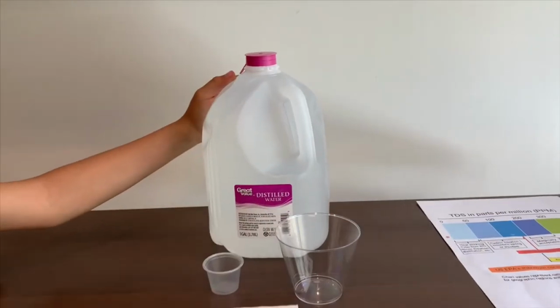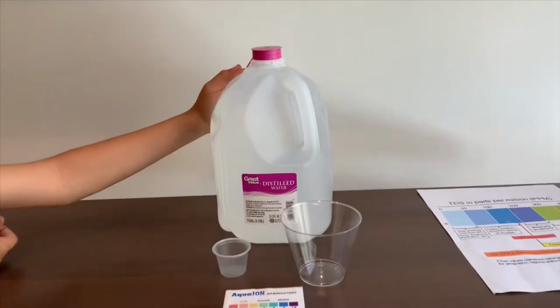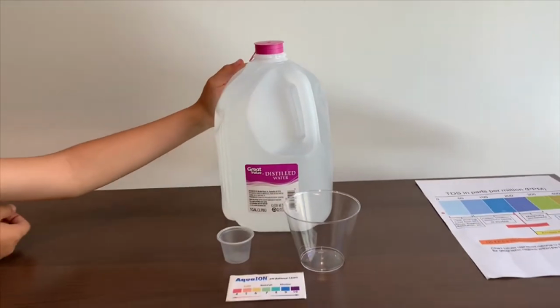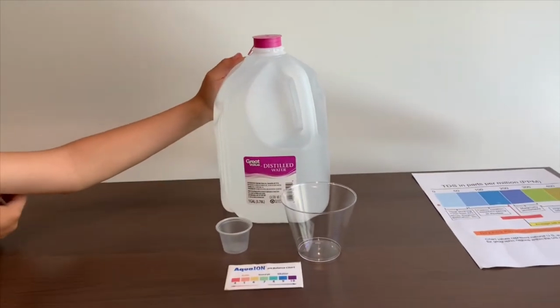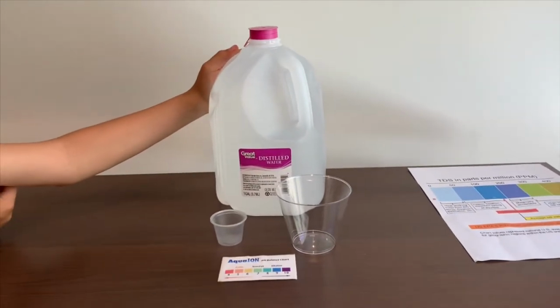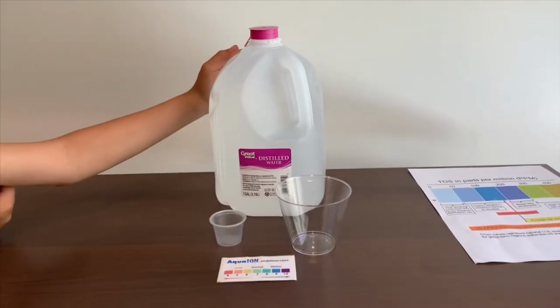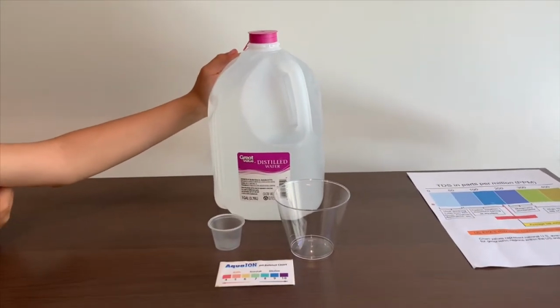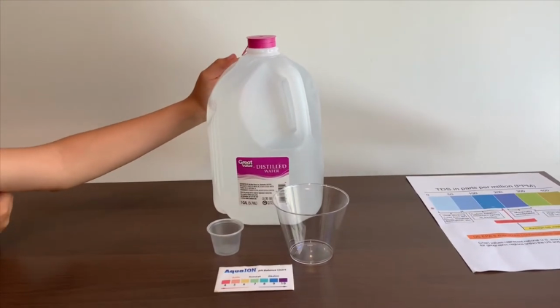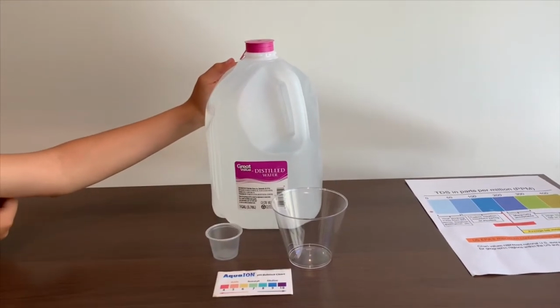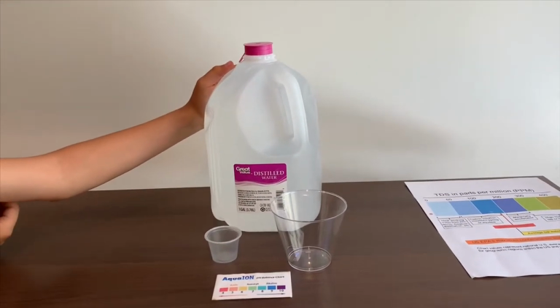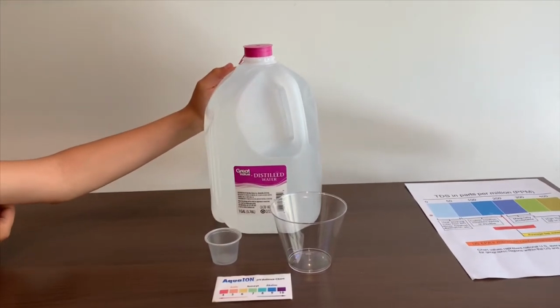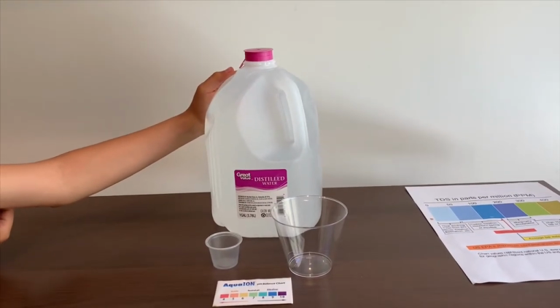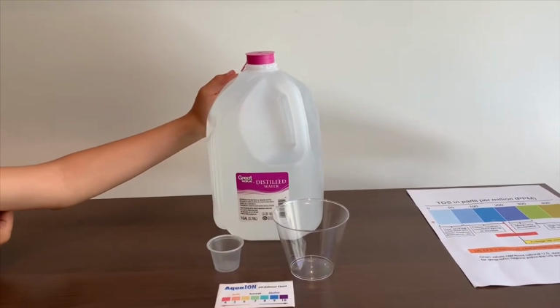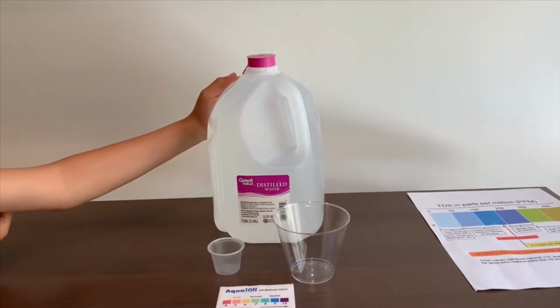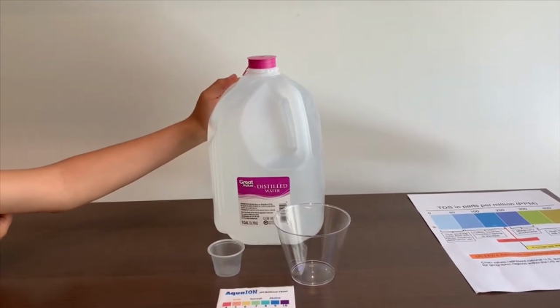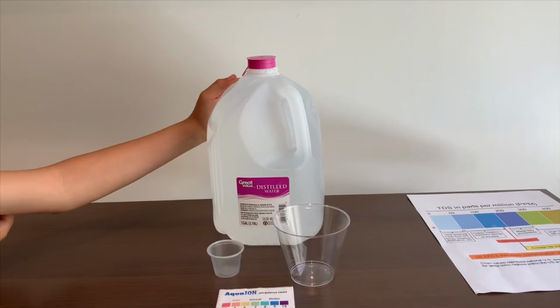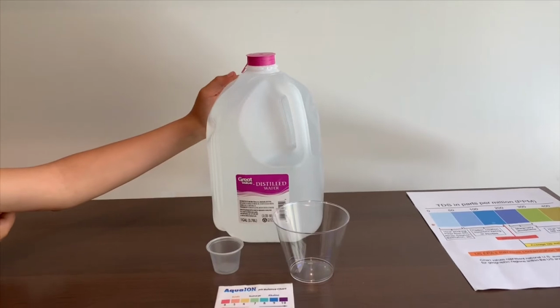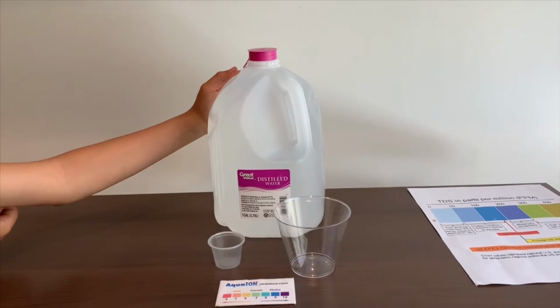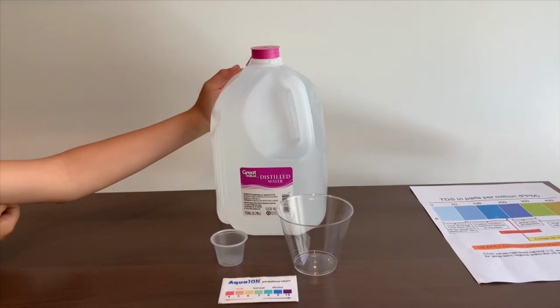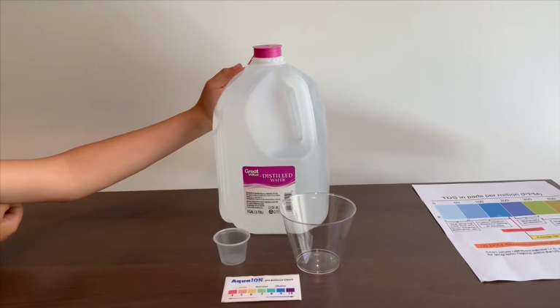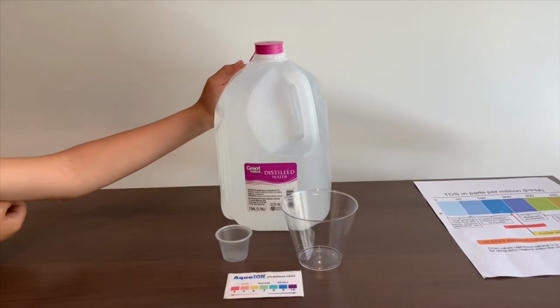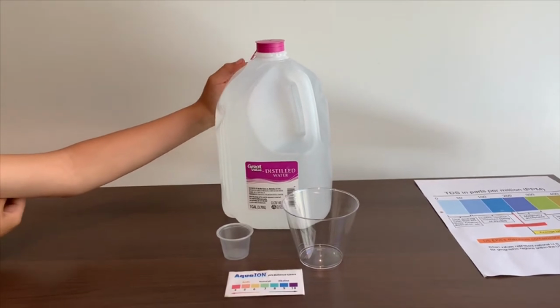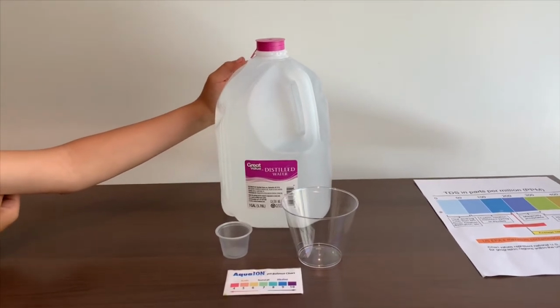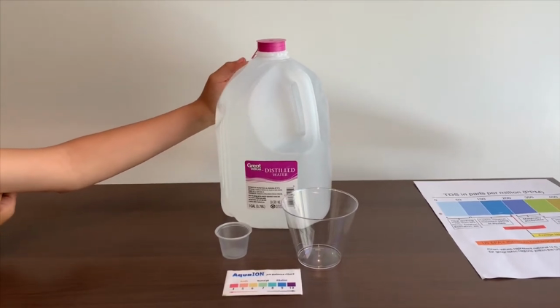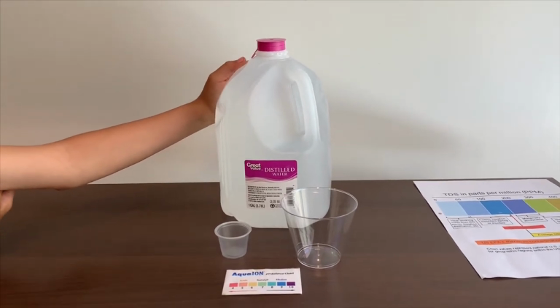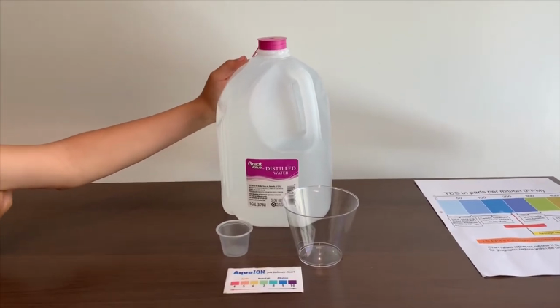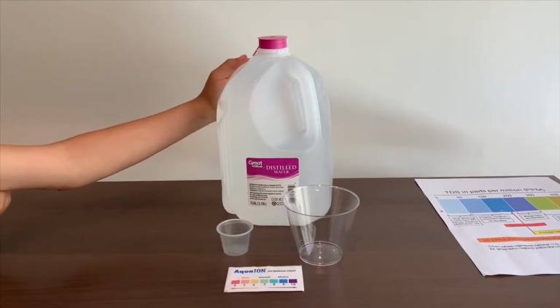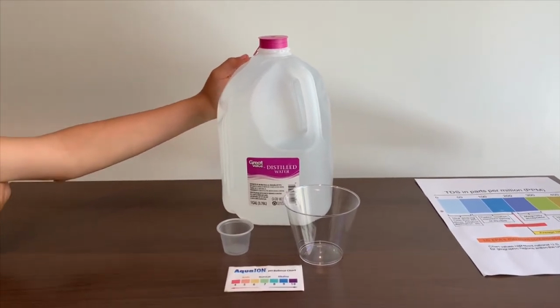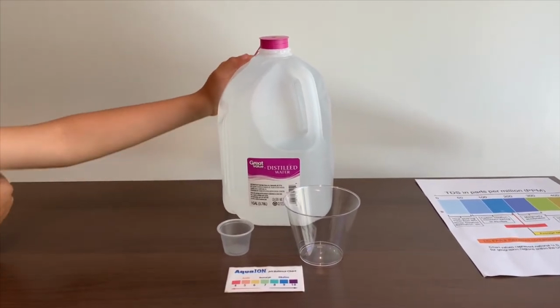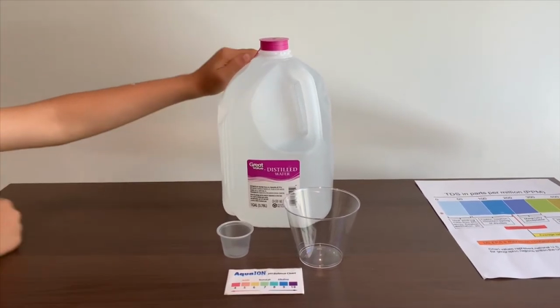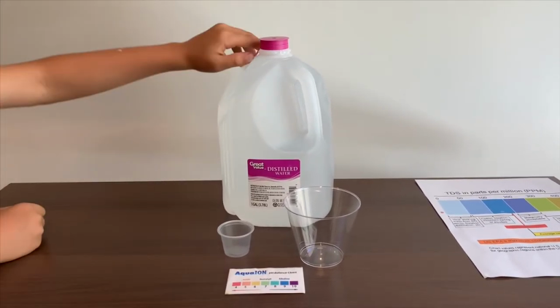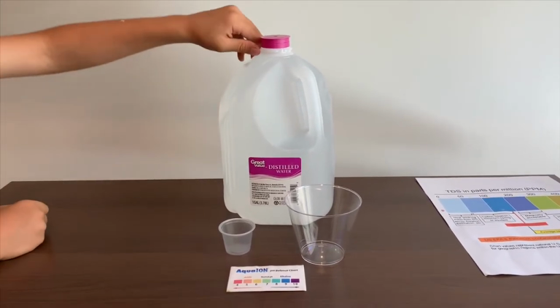This is Great Value distilled water. It's sourced from California and it costs $0.94. Let's test the pH and TDS levels.